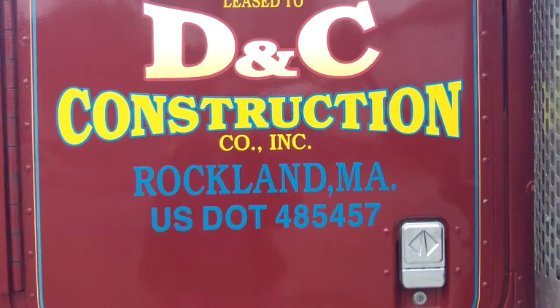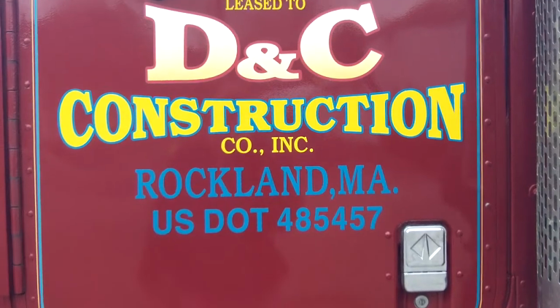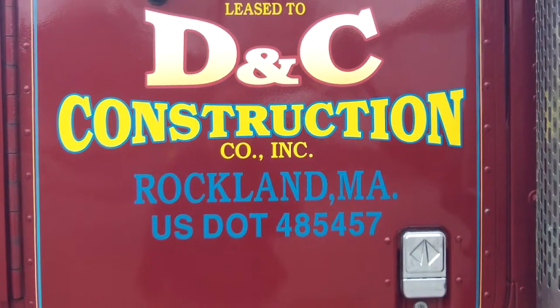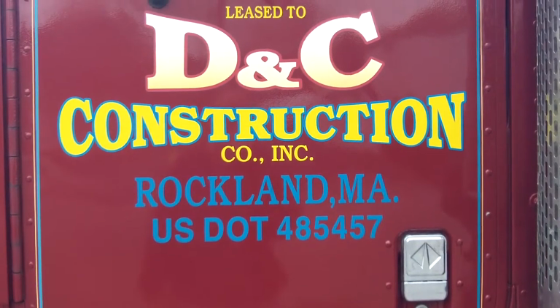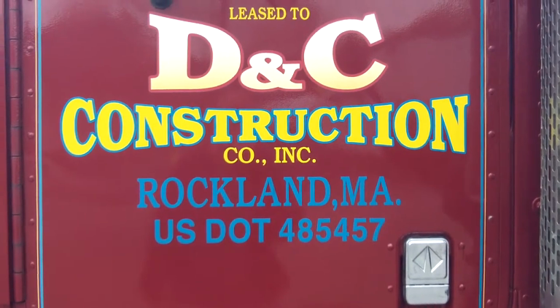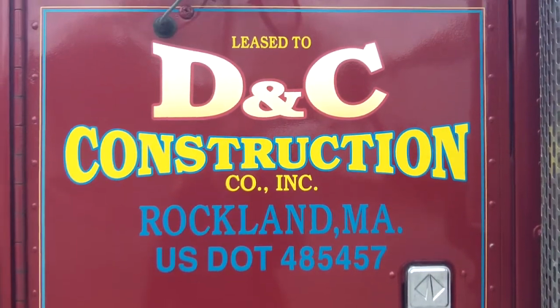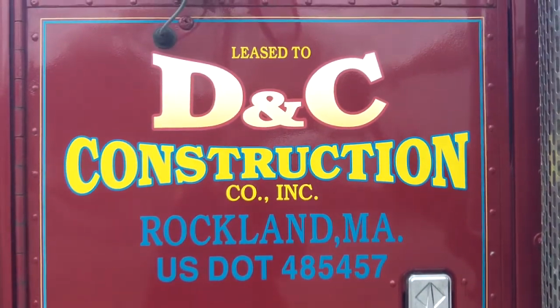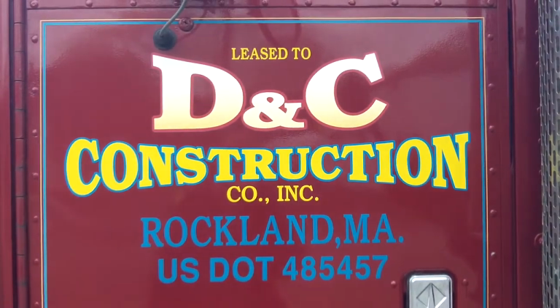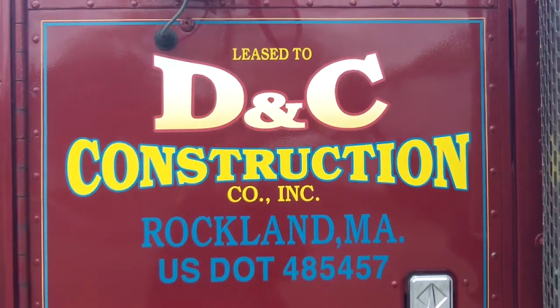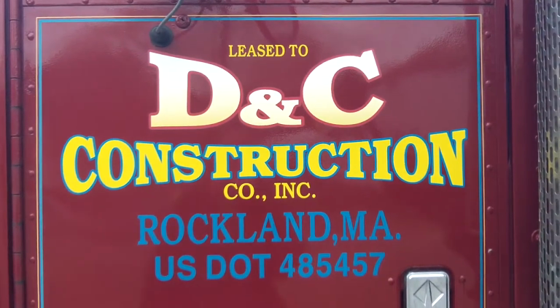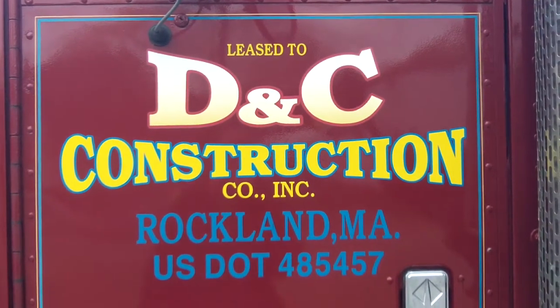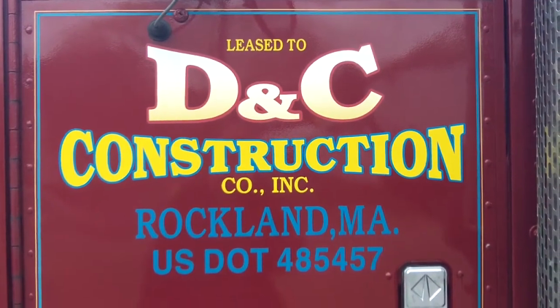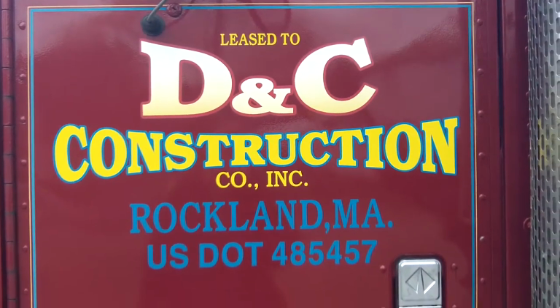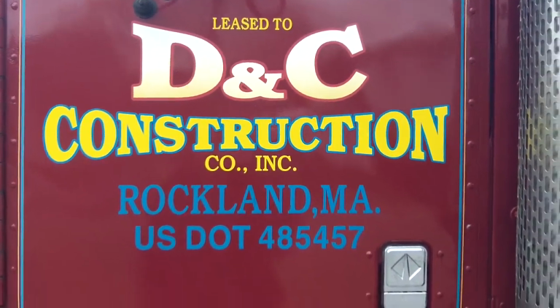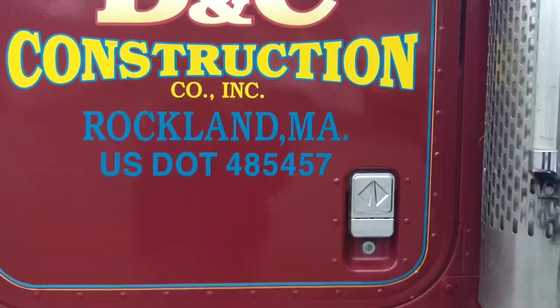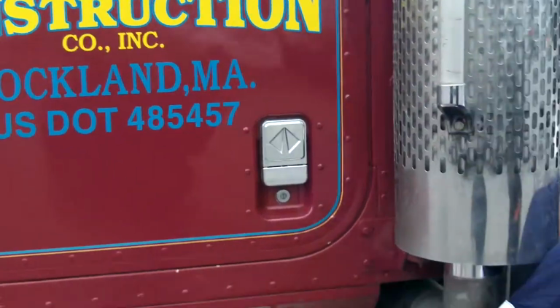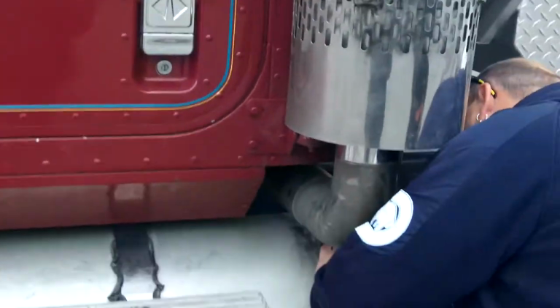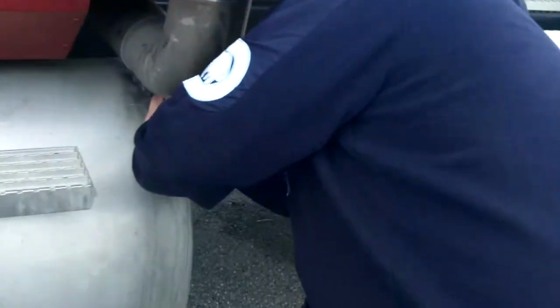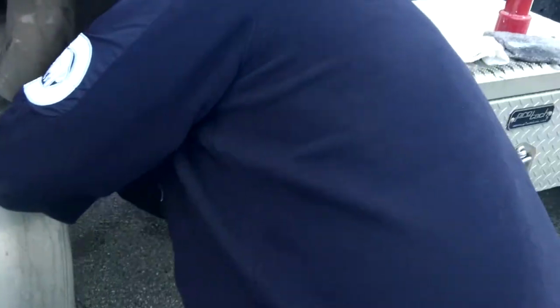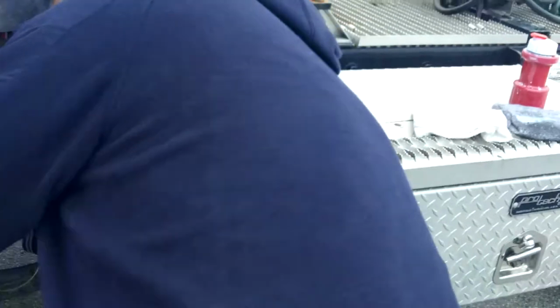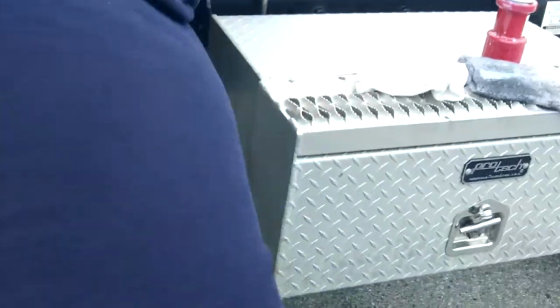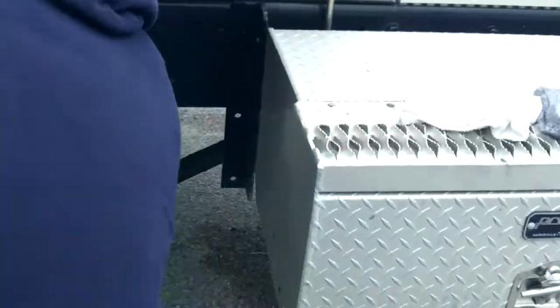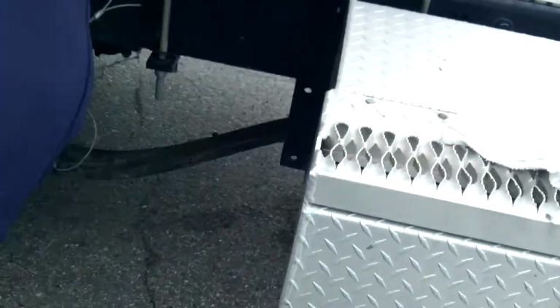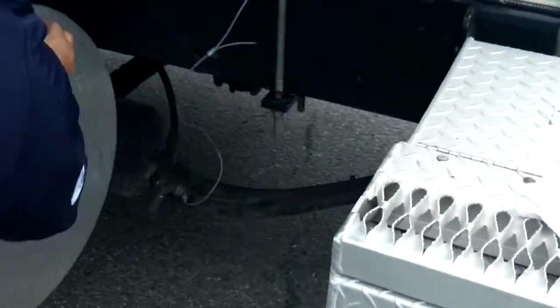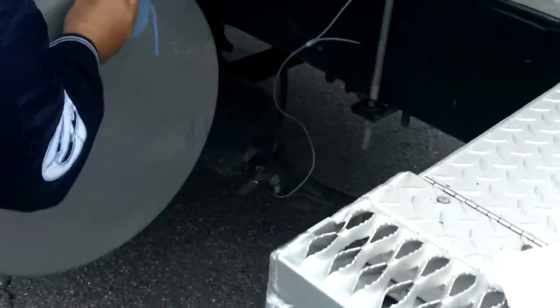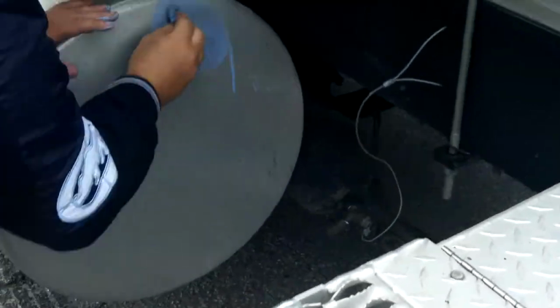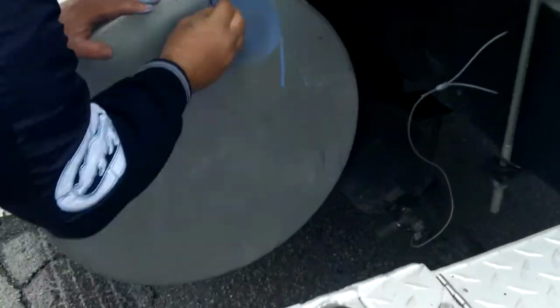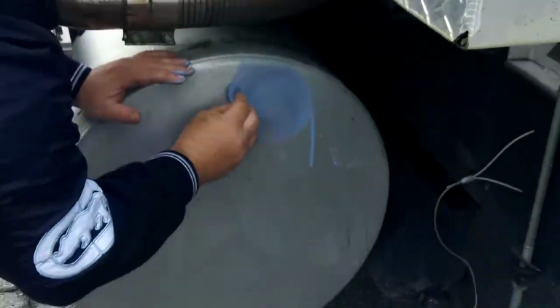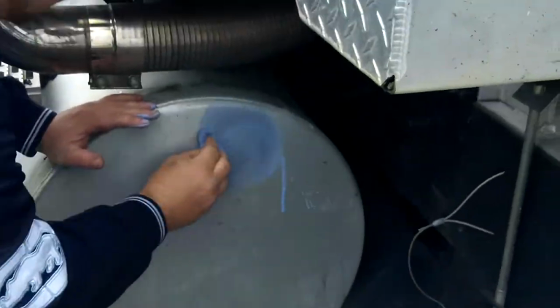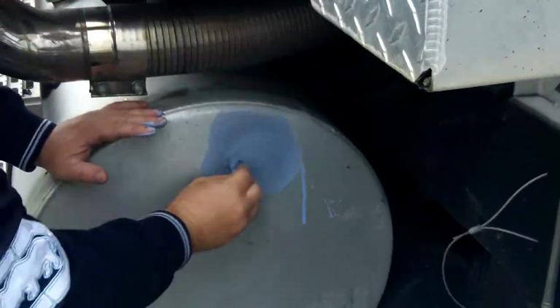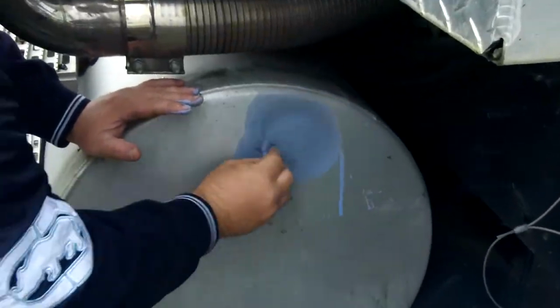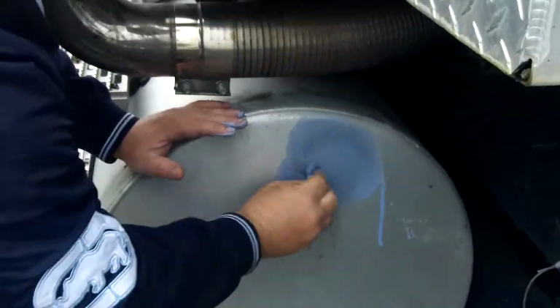Right now we're doing a live demo for DNC Construction. Come on over here, Frank the Tank — y'all know he's the tank master.